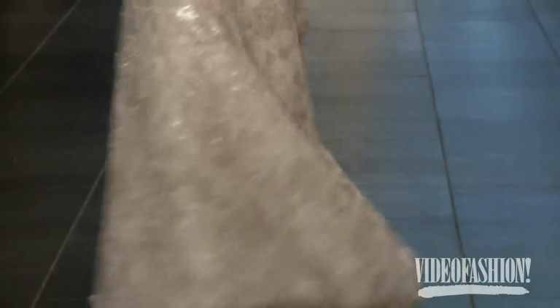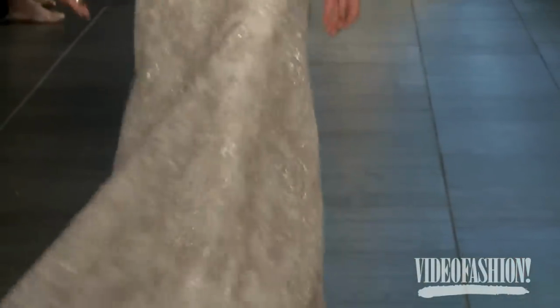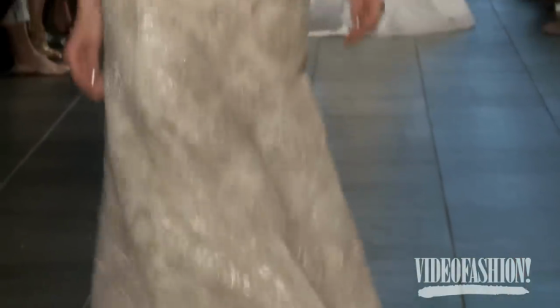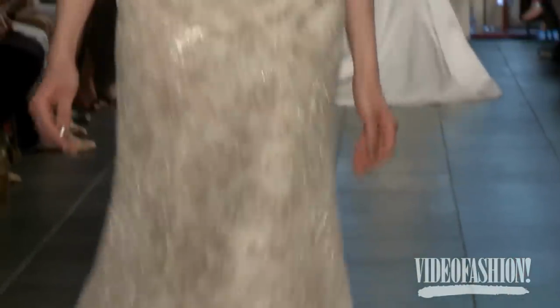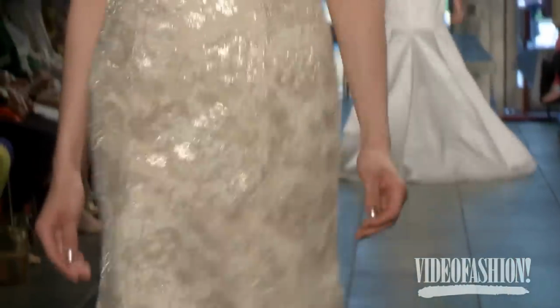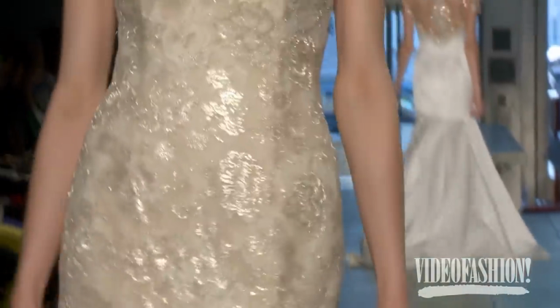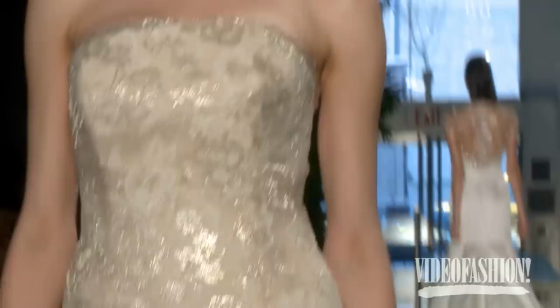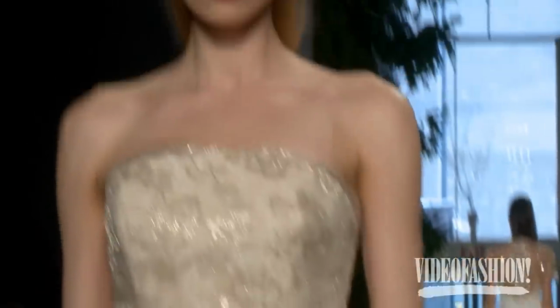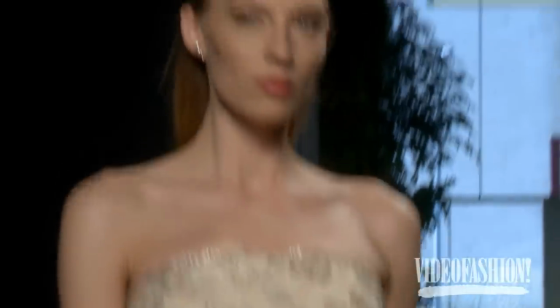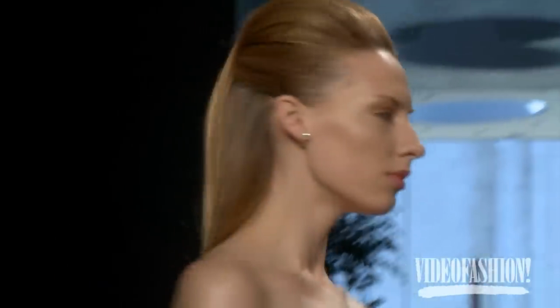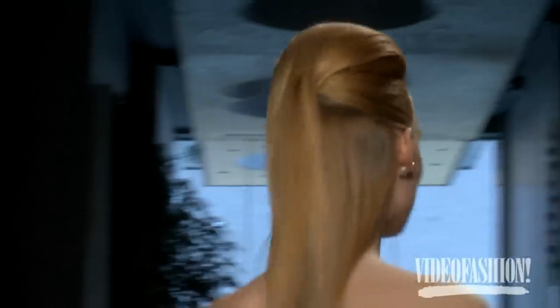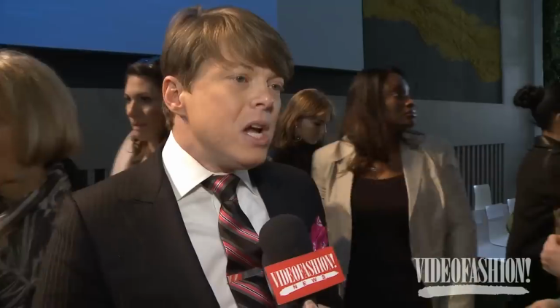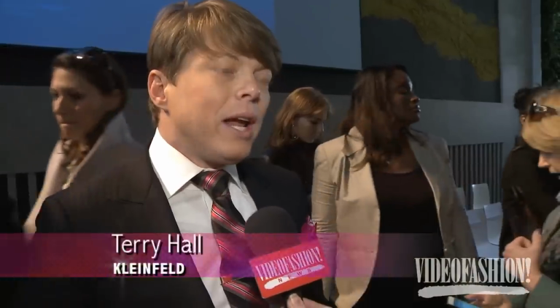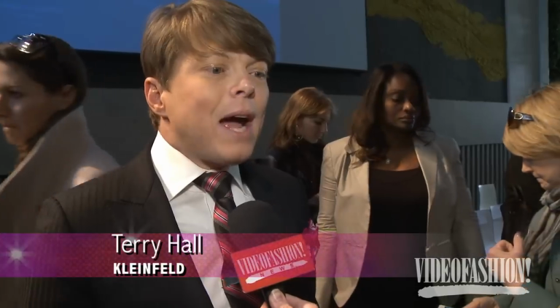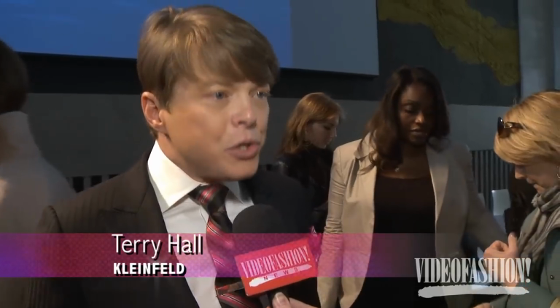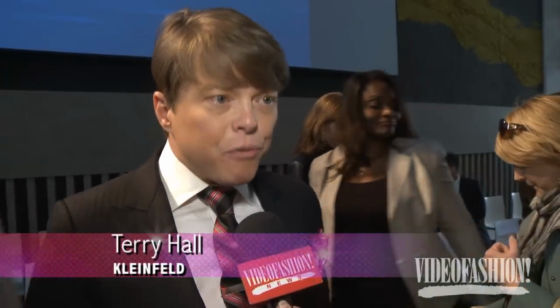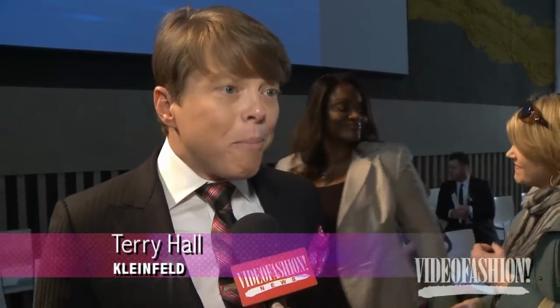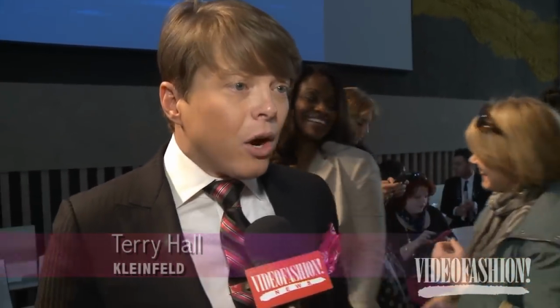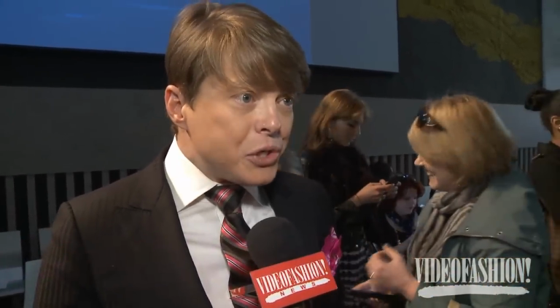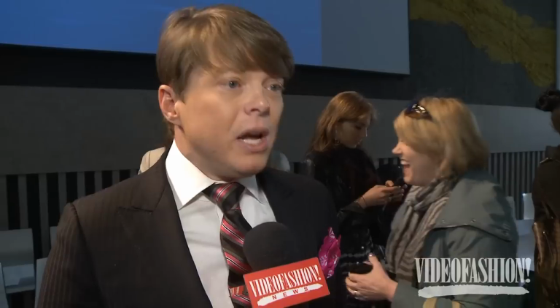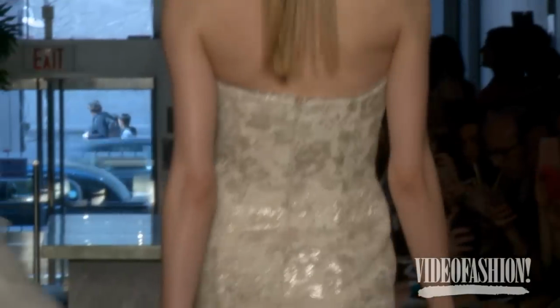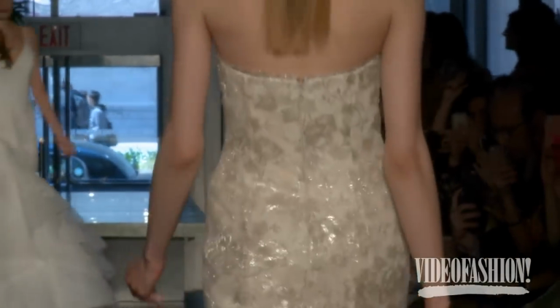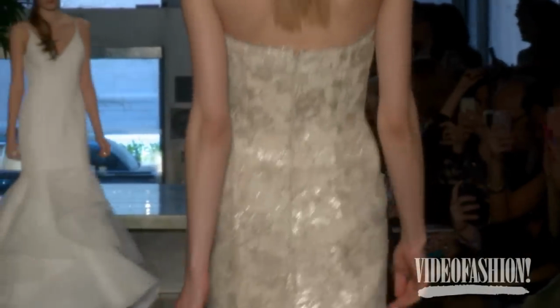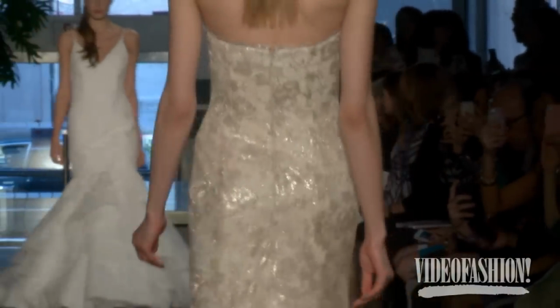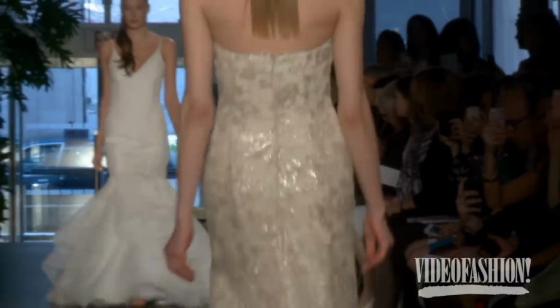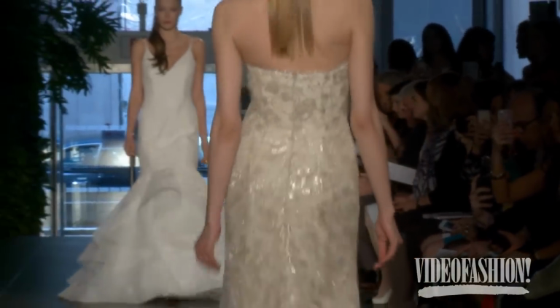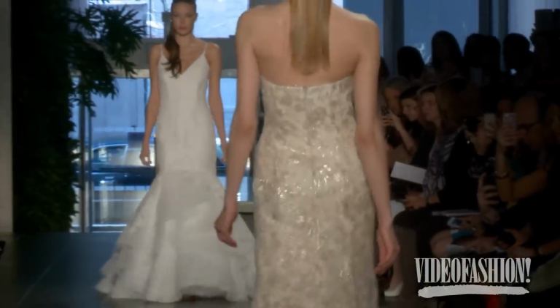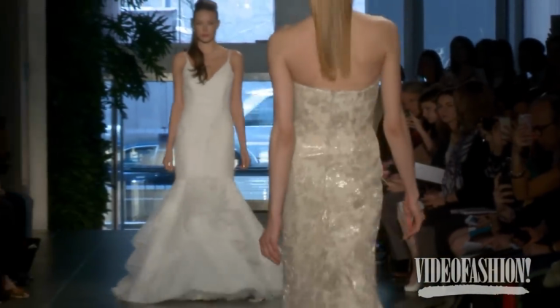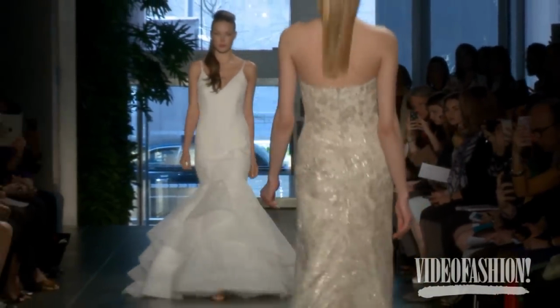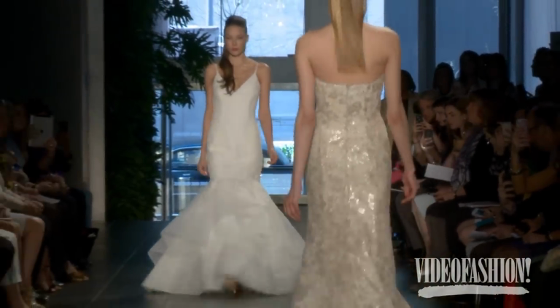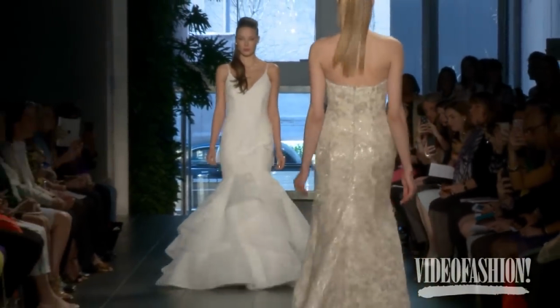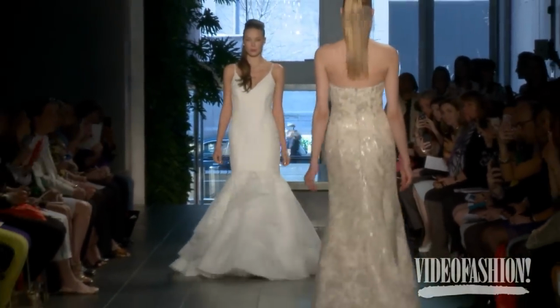I absolutely loved it. Rita never really disappoints. I think this particular collection really accented what she's known for — her beading, her textures, very light laces, beautiful backs, very light fabrics. Absolutely refreshing.